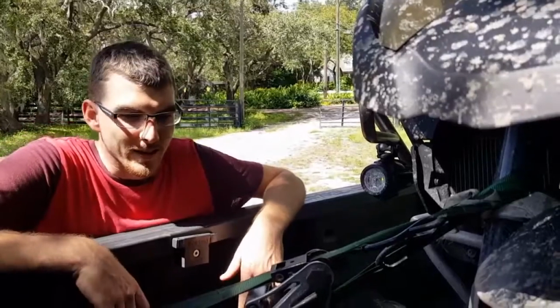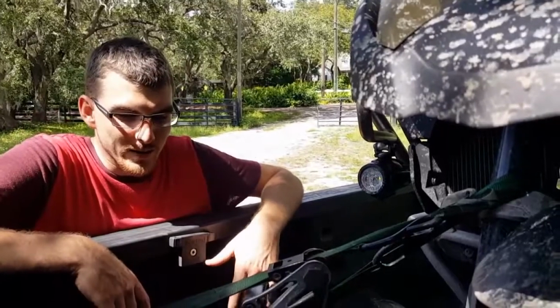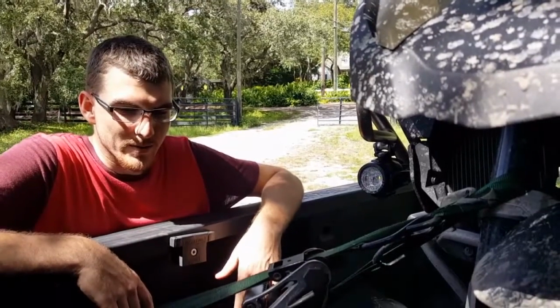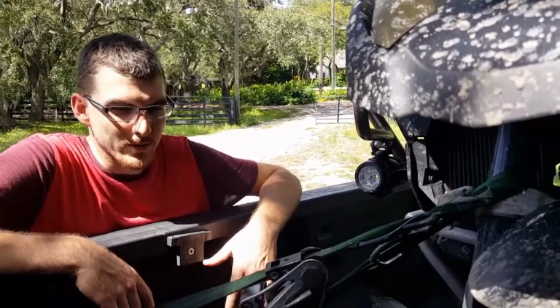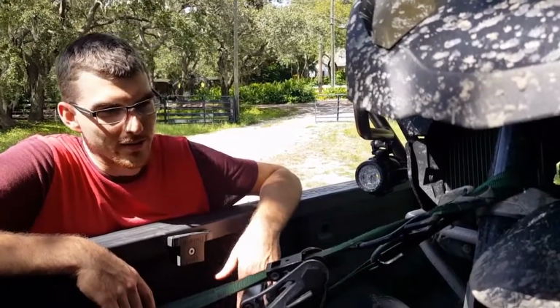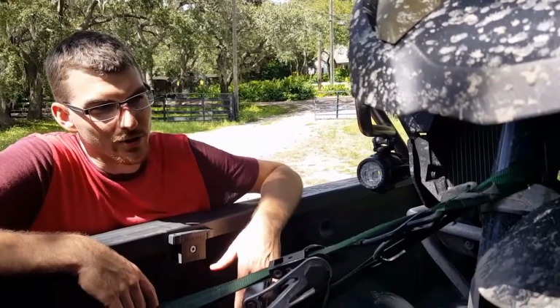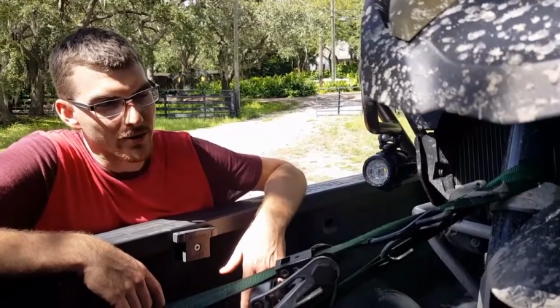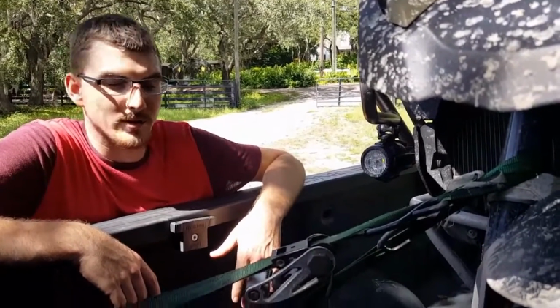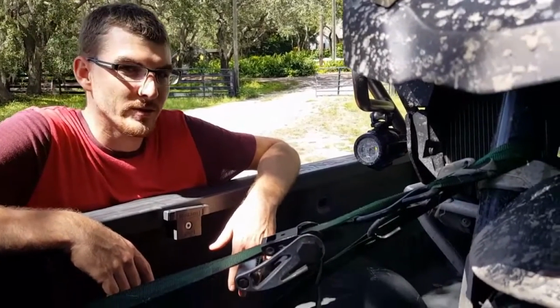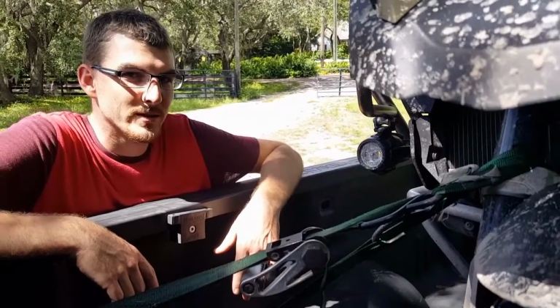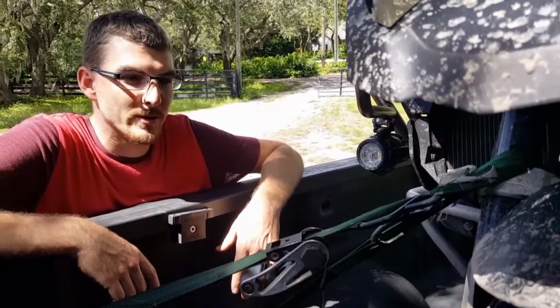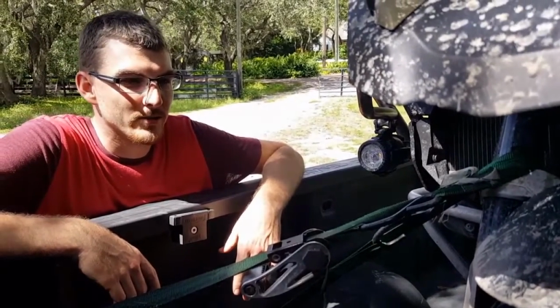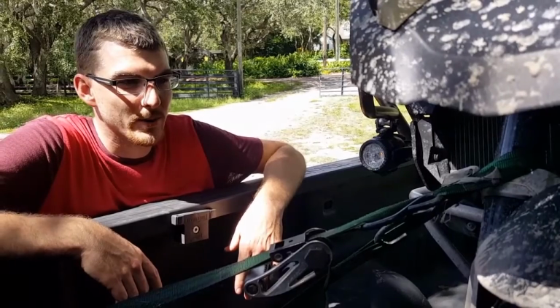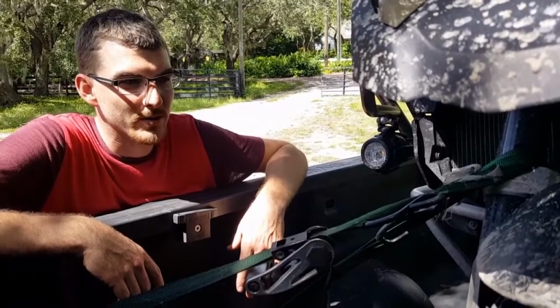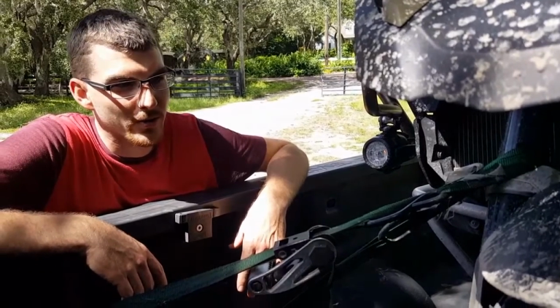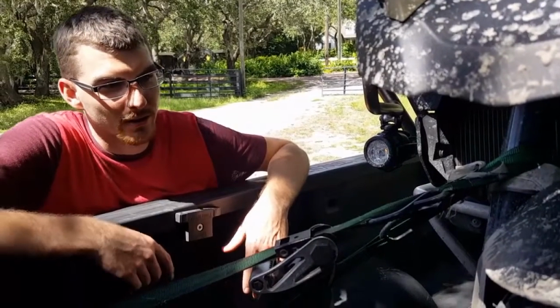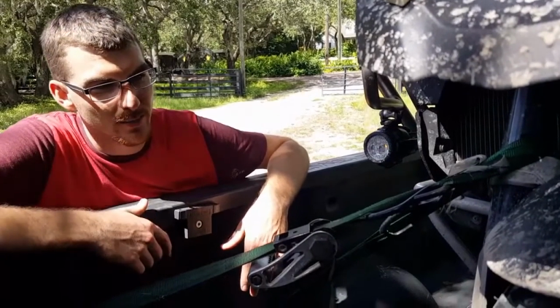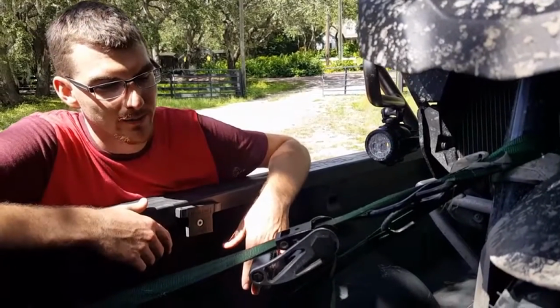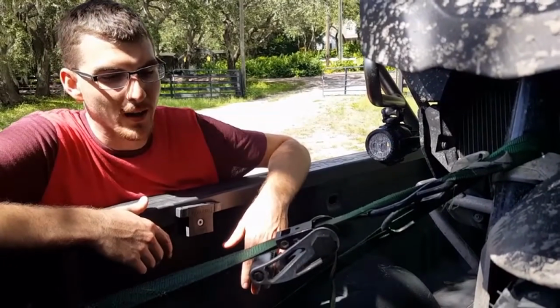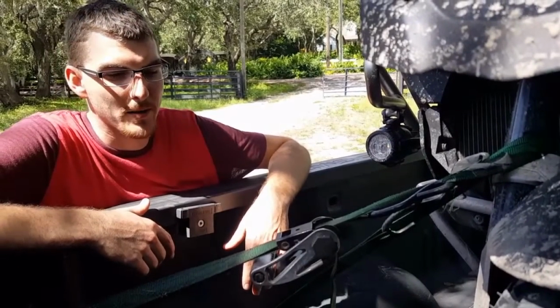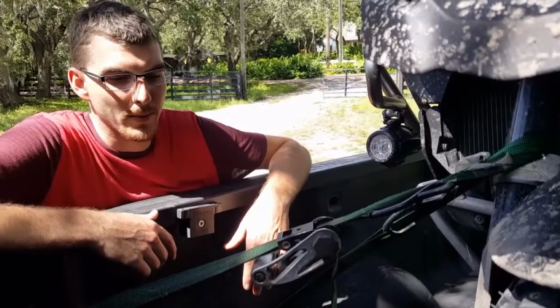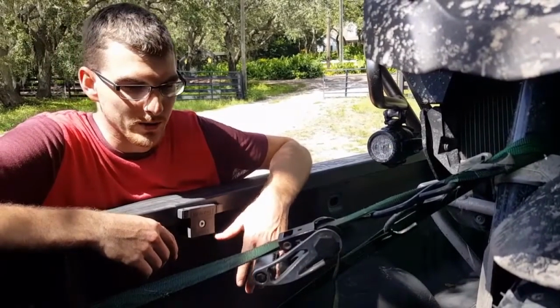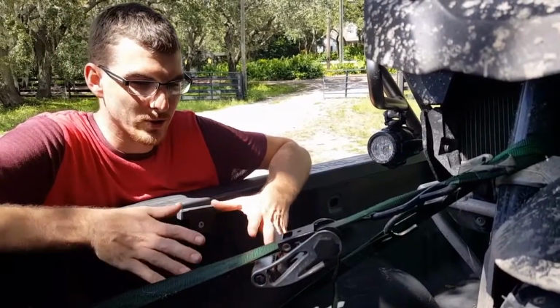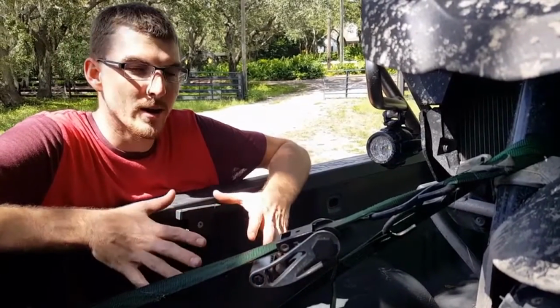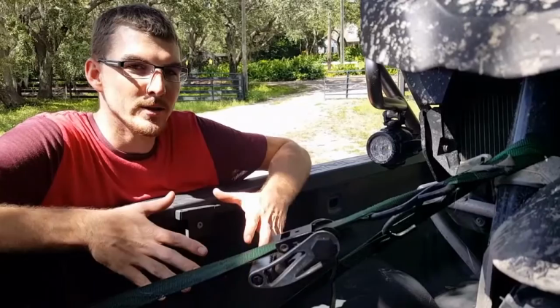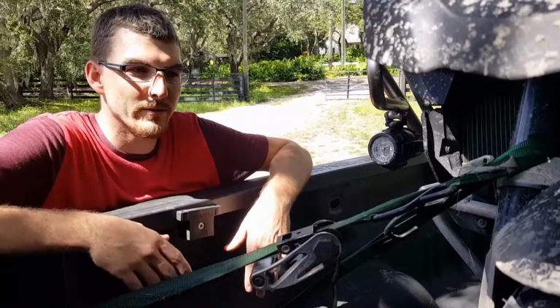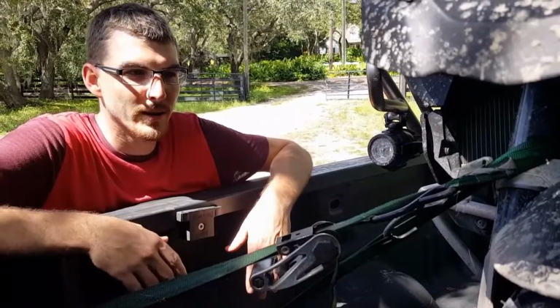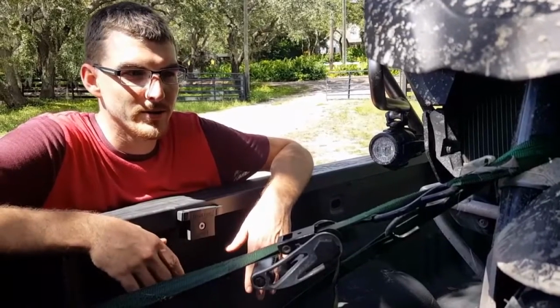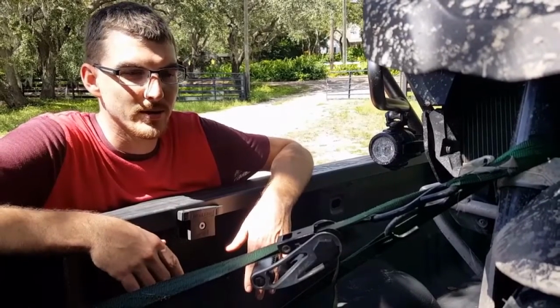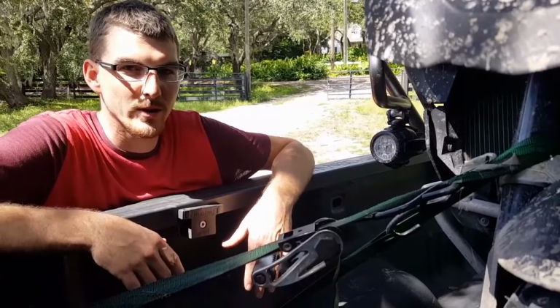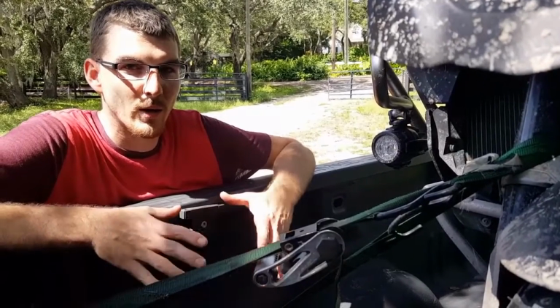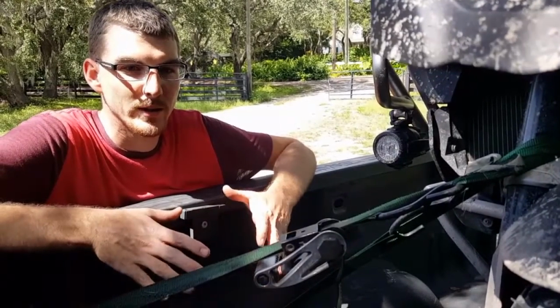Tying down the BMW GS and GS Adventure is a little different because it has a specialized front suspension system called the Terra Lever Suspension. The book does show you how to do it, but I figured I'd give you a quick video of how I do it.